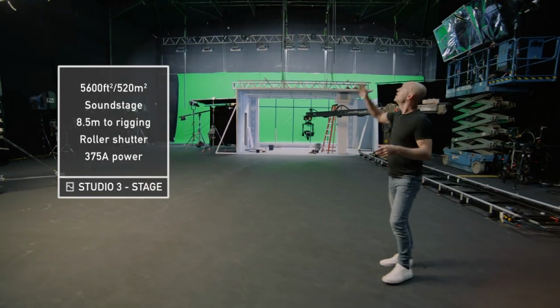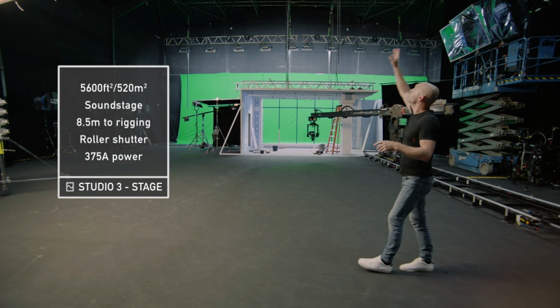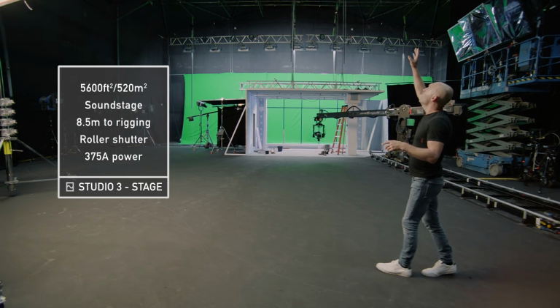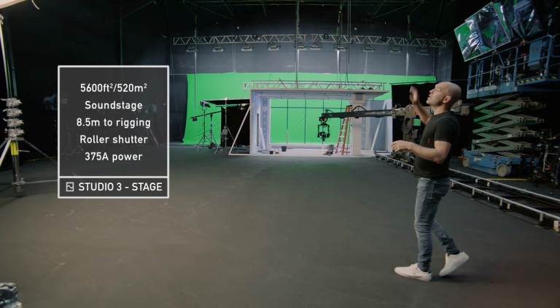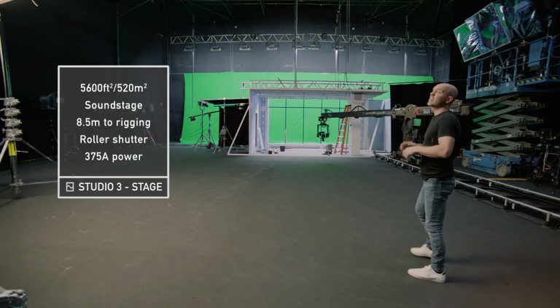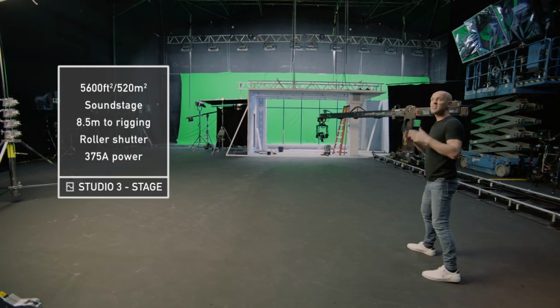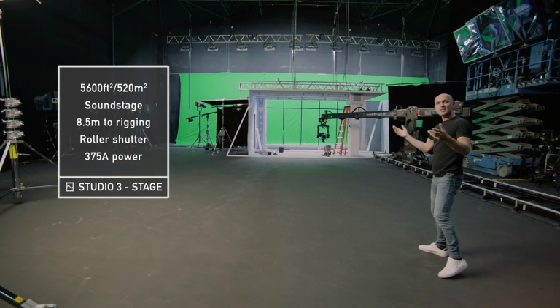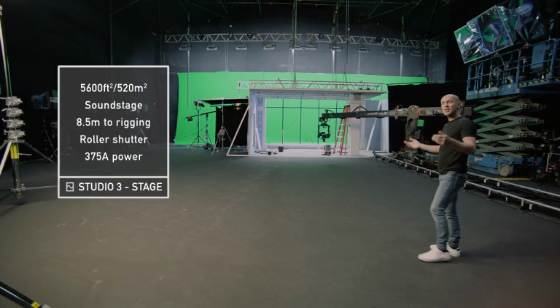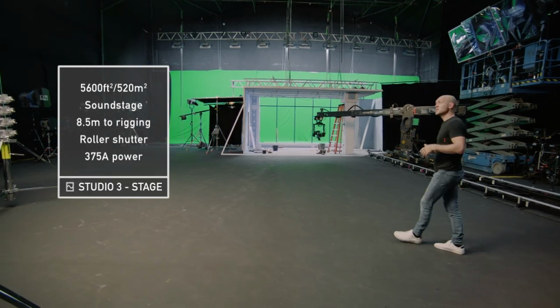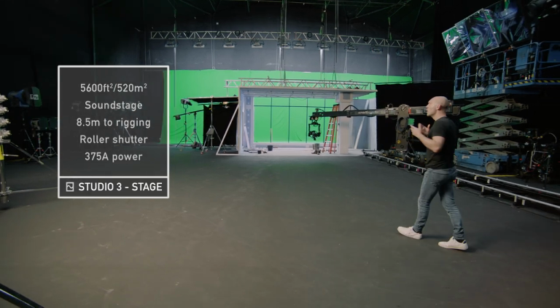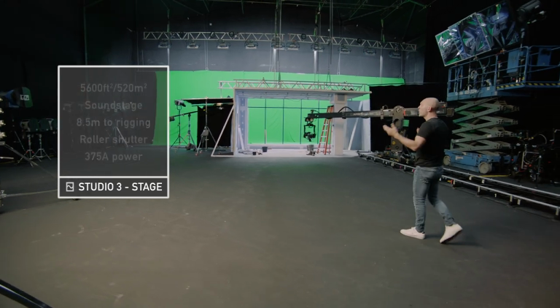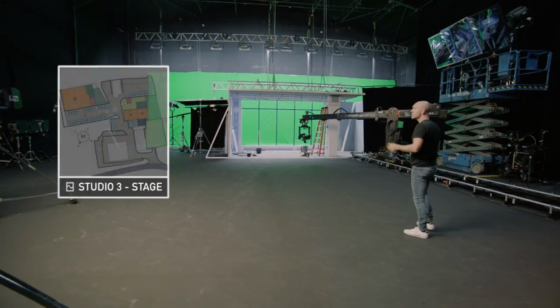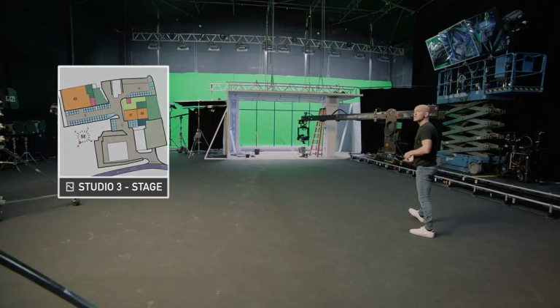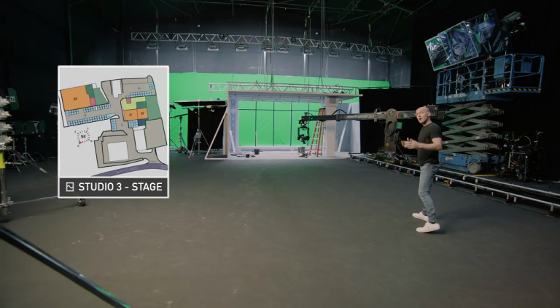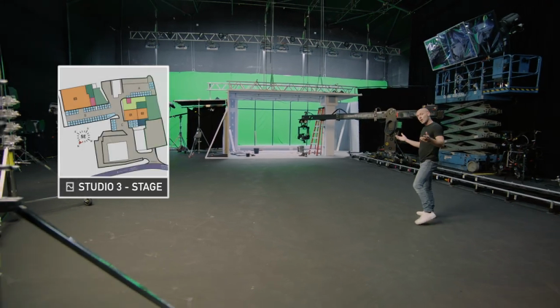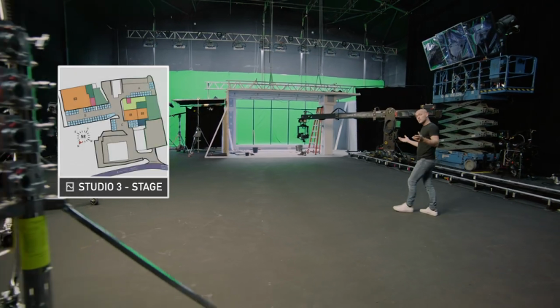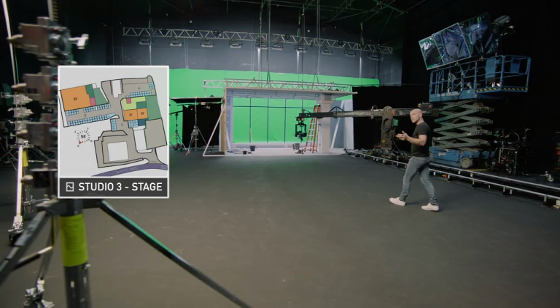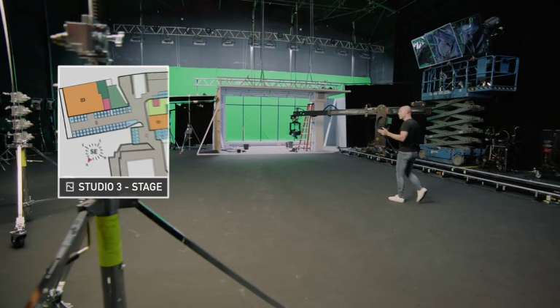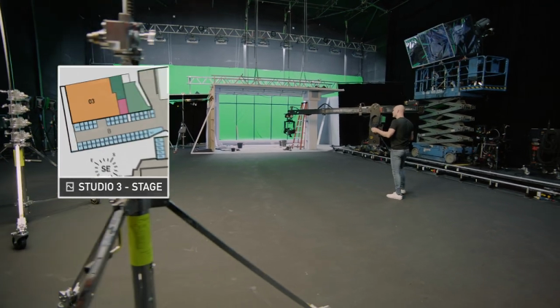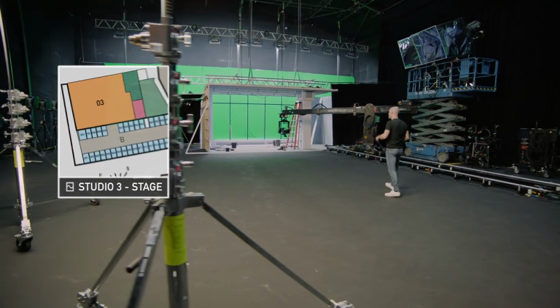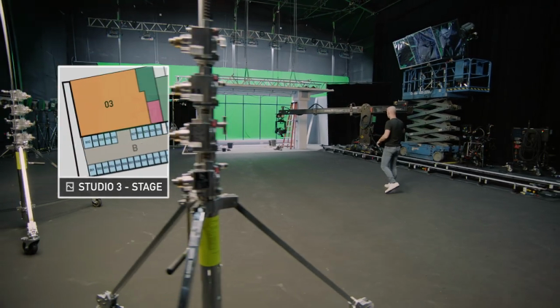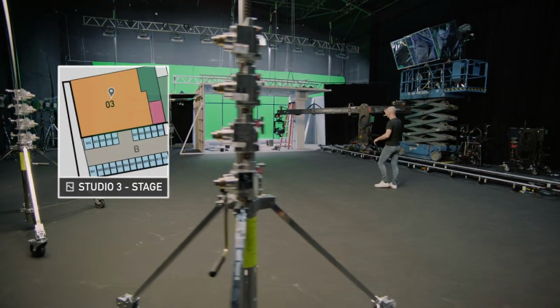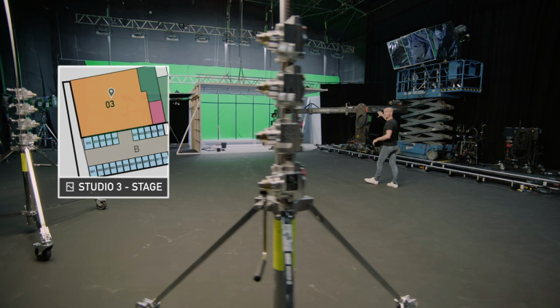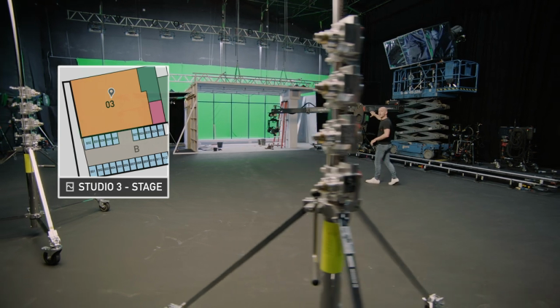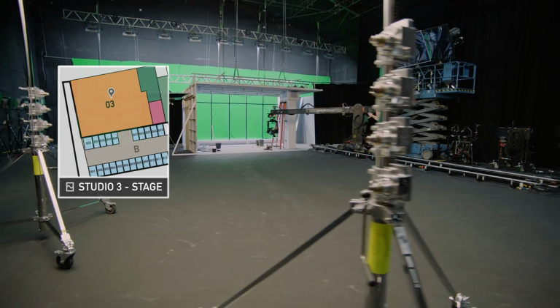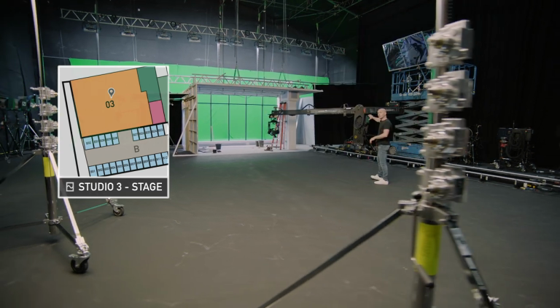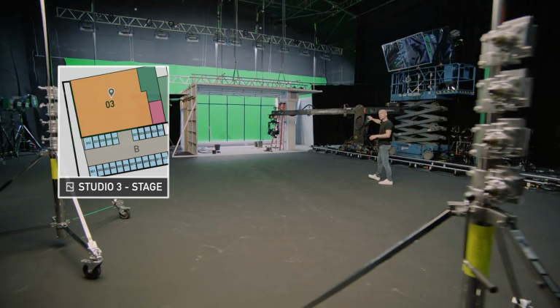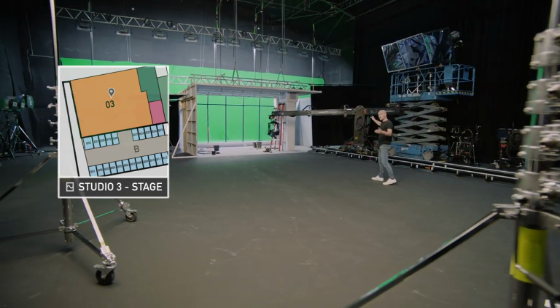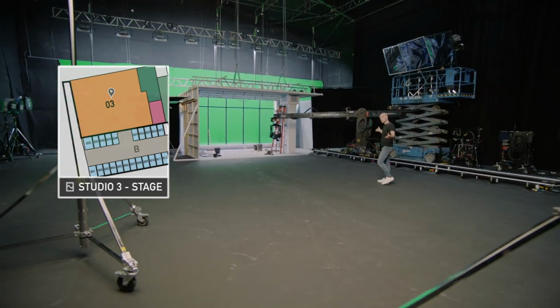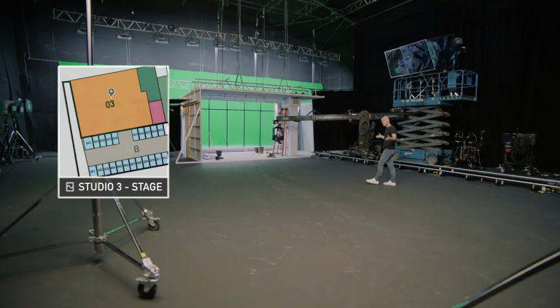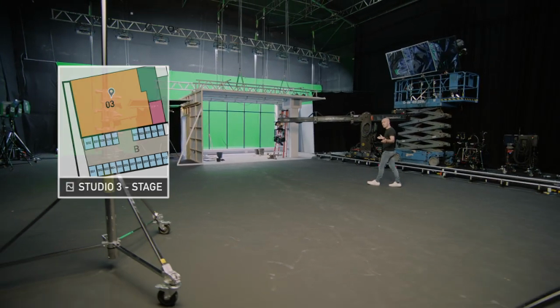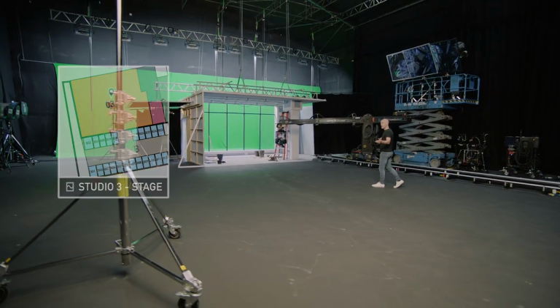It's got overhead rigging, scissor lifts, winches, and on-site set build. You can even hire our techno dolly with it, which has over 60 foot of track.